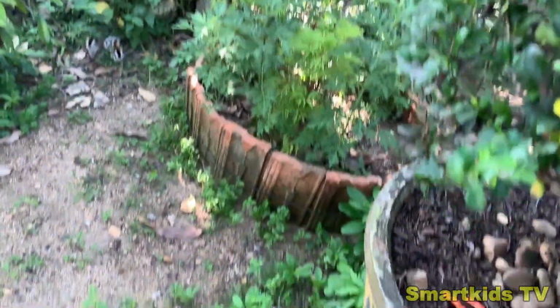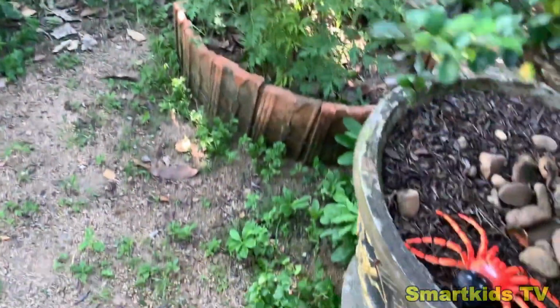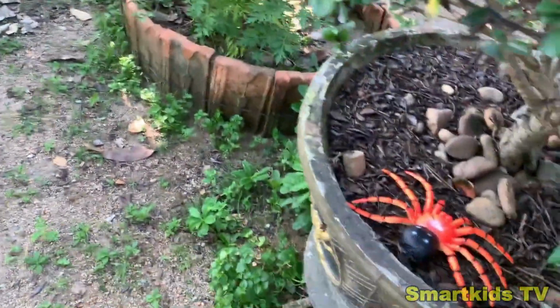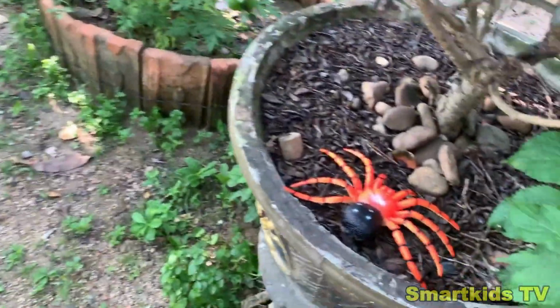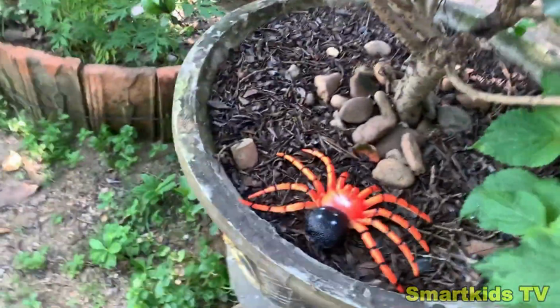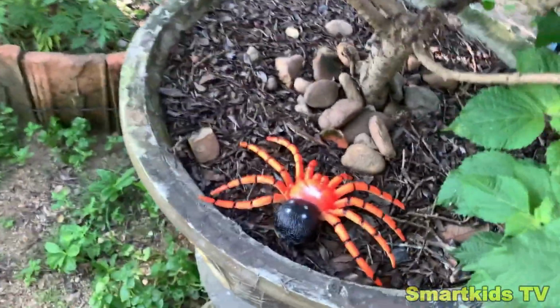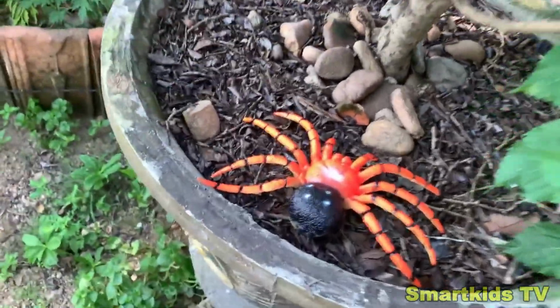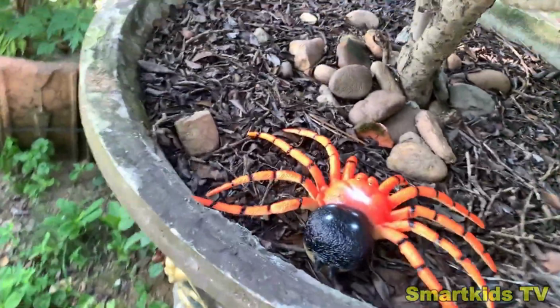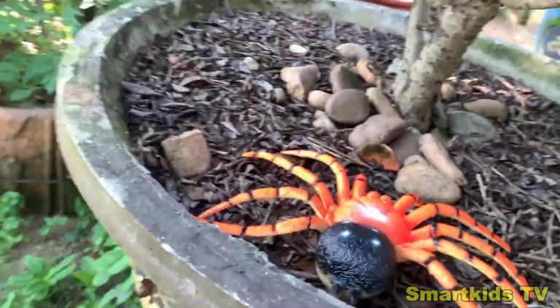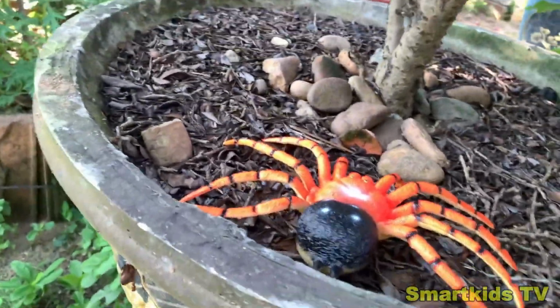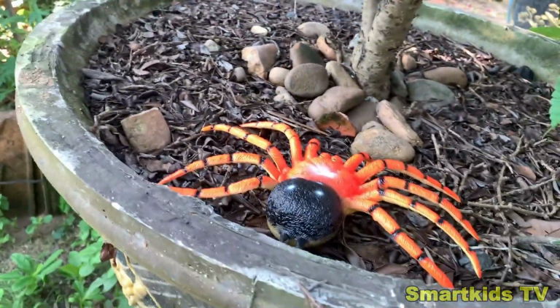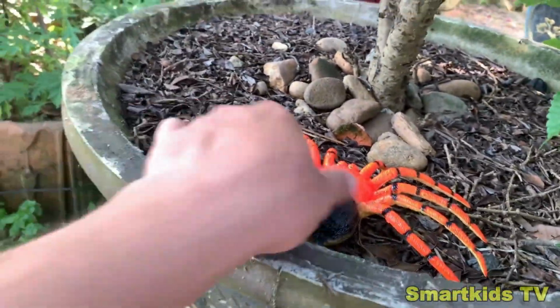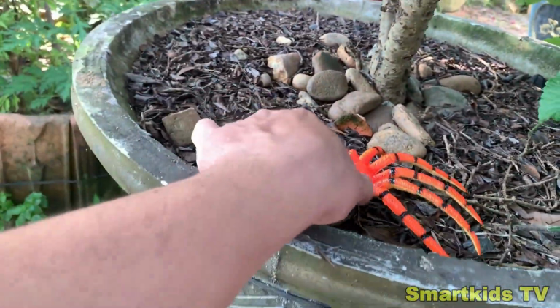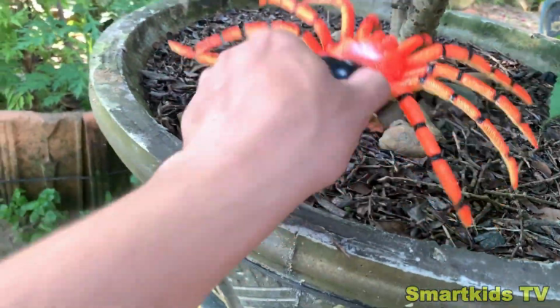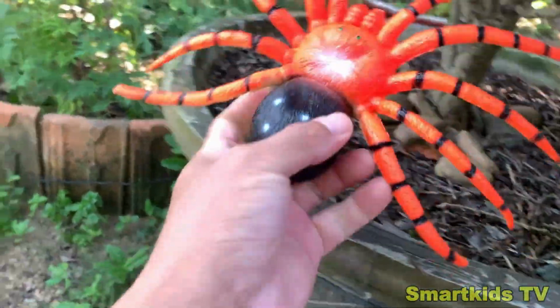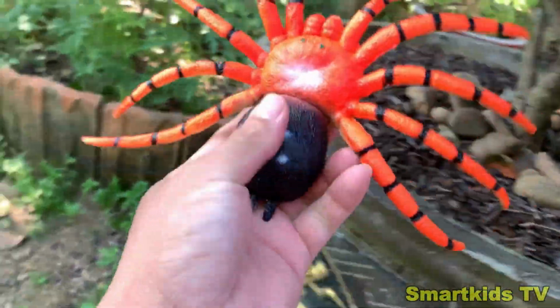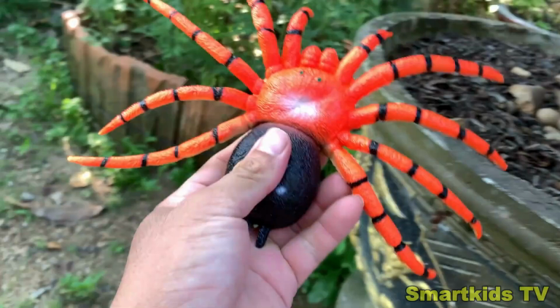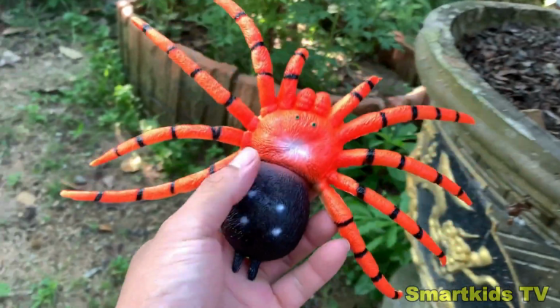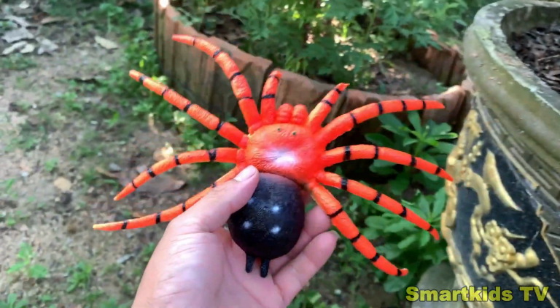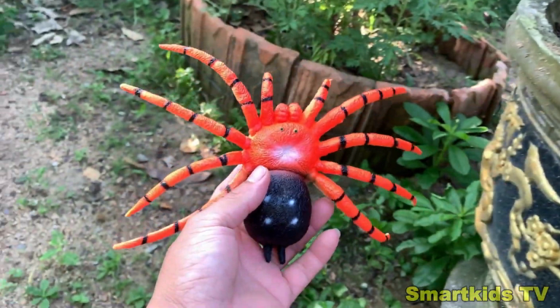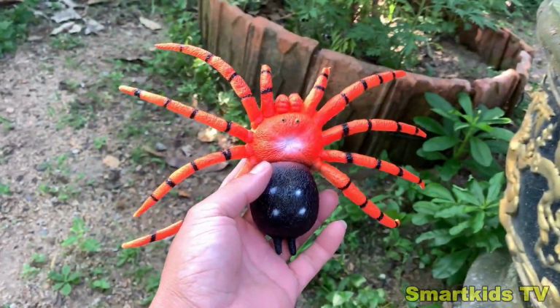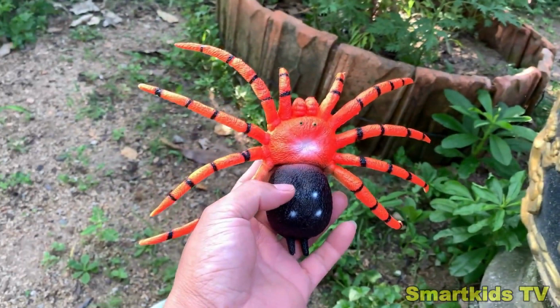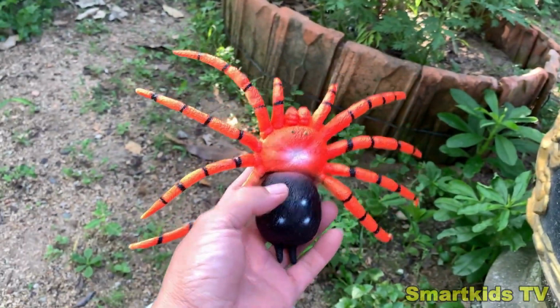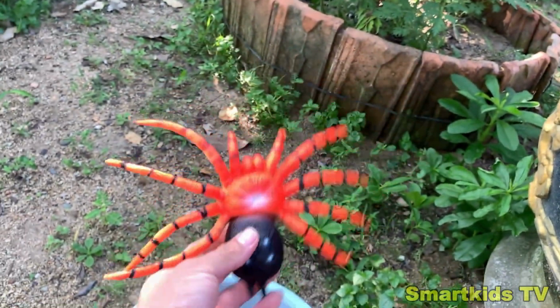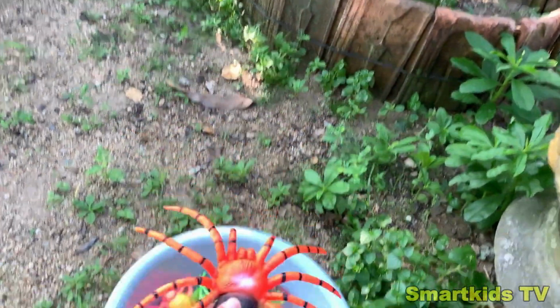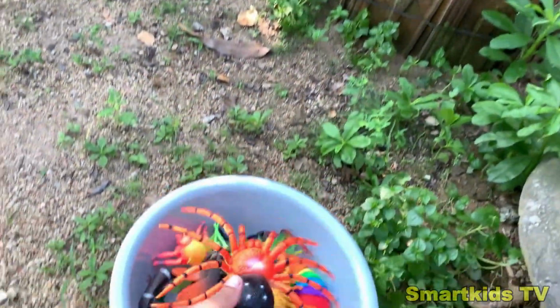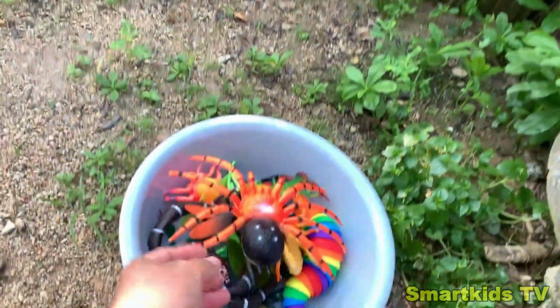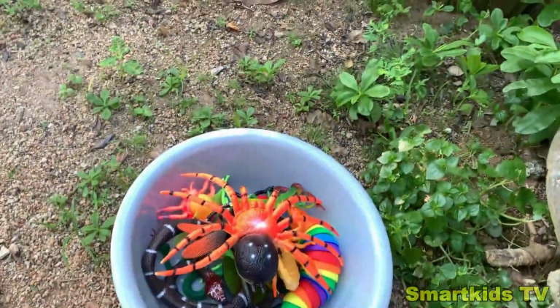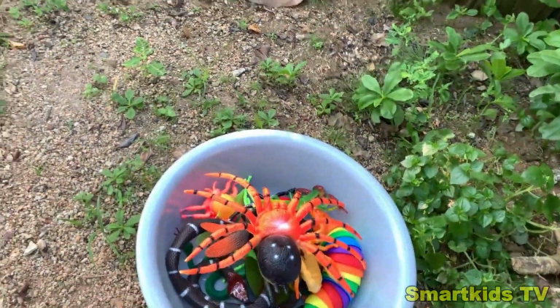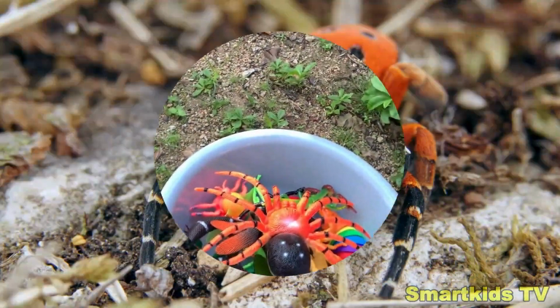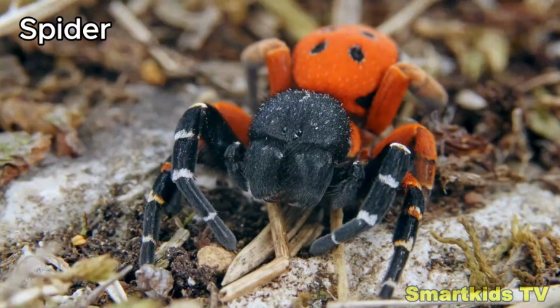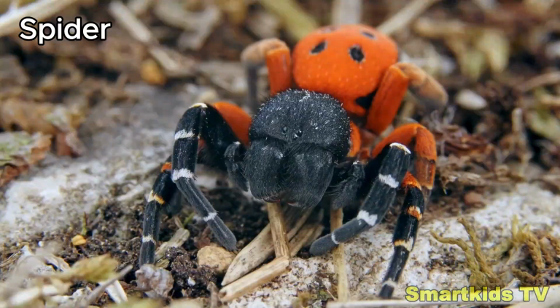Look what we found. Can you guess what it is? Here's a spider. Wow. Spider.